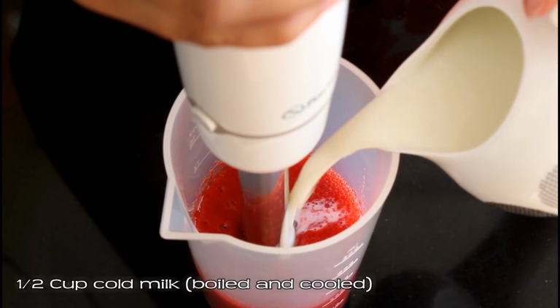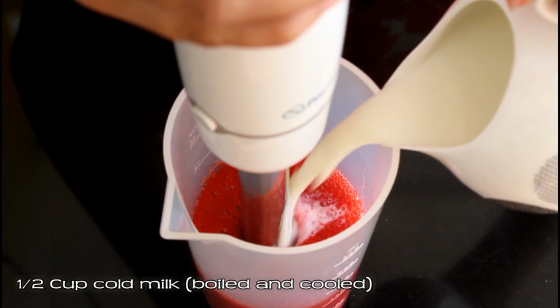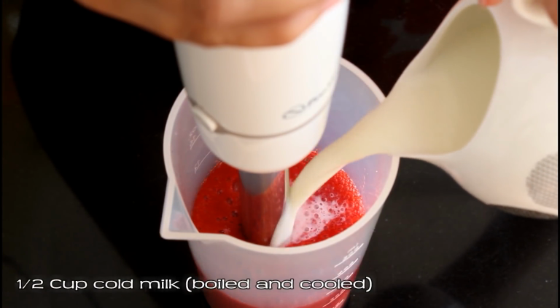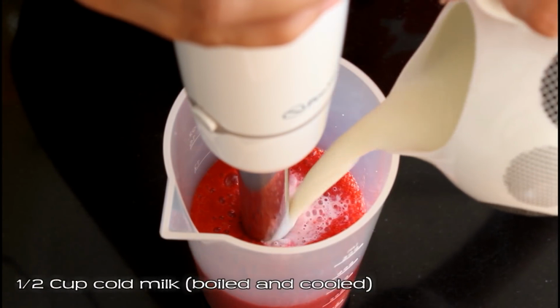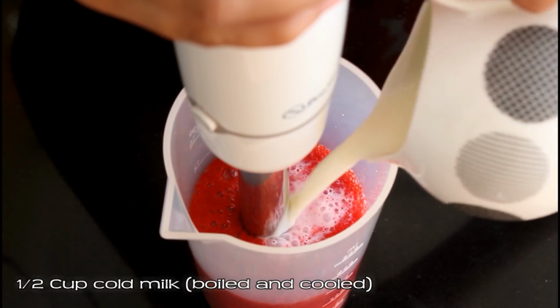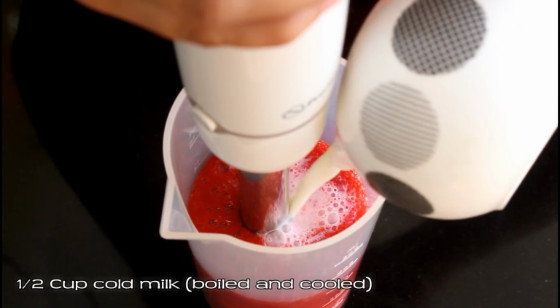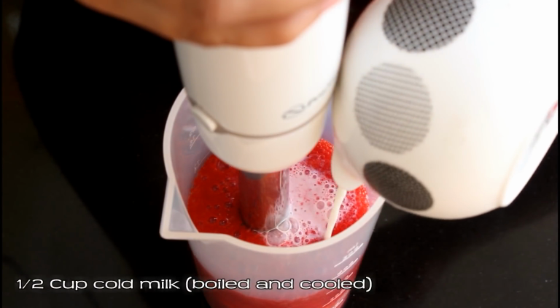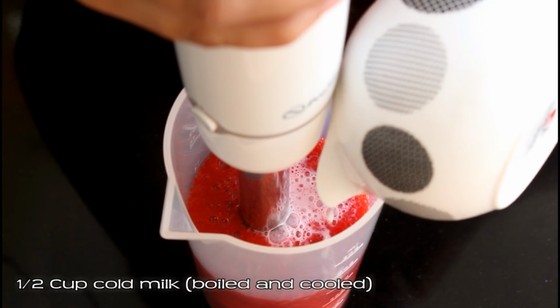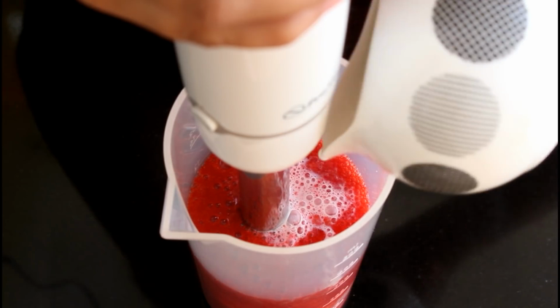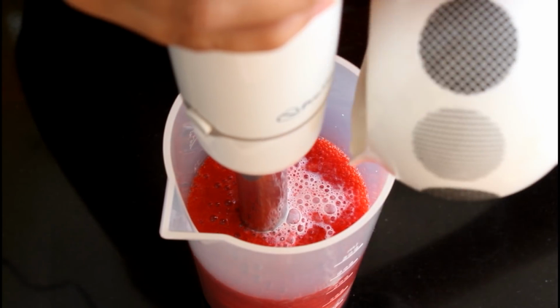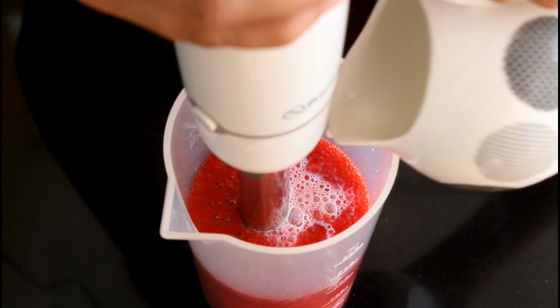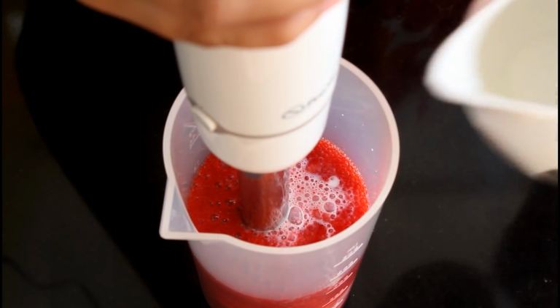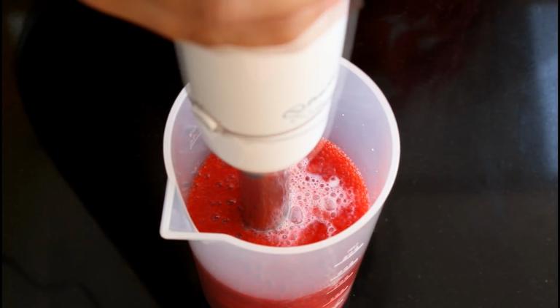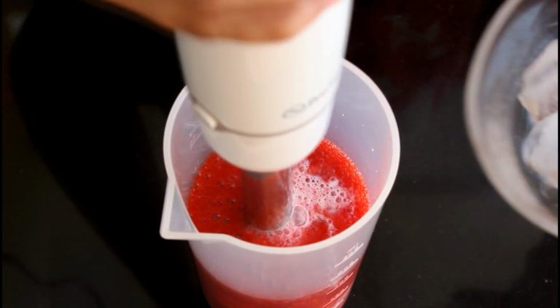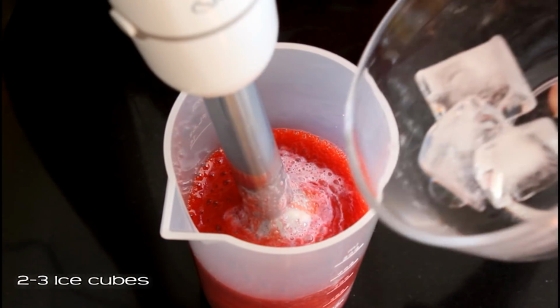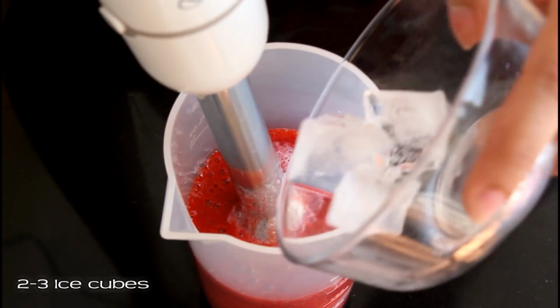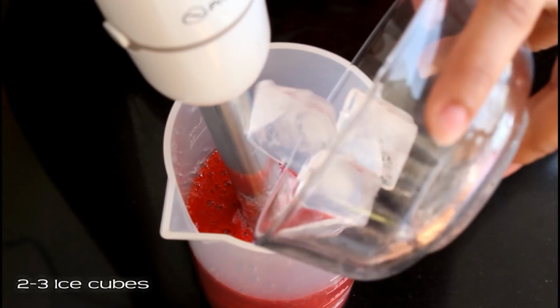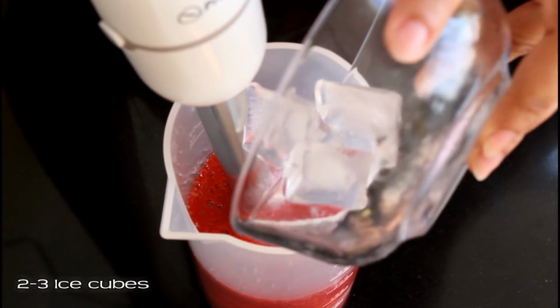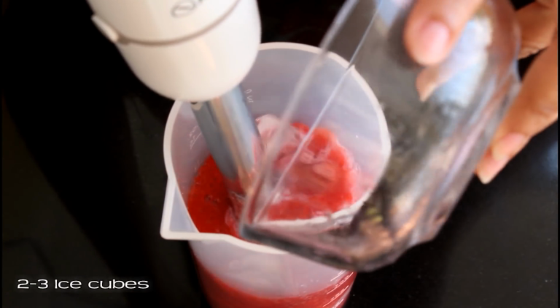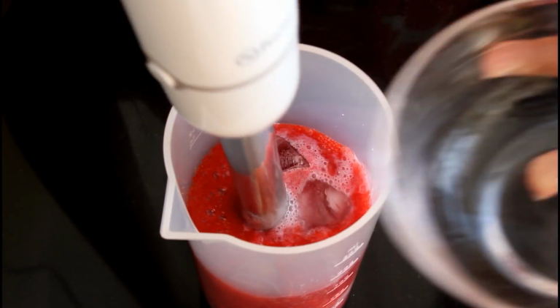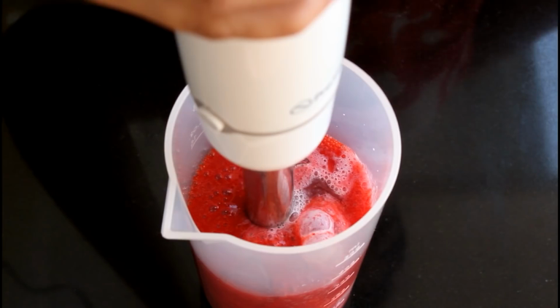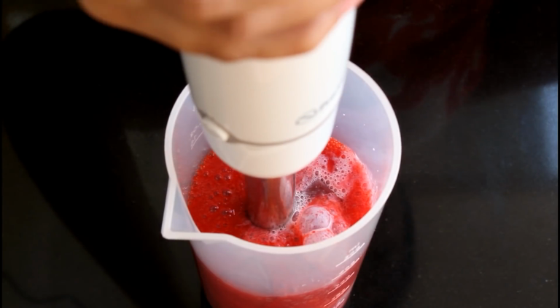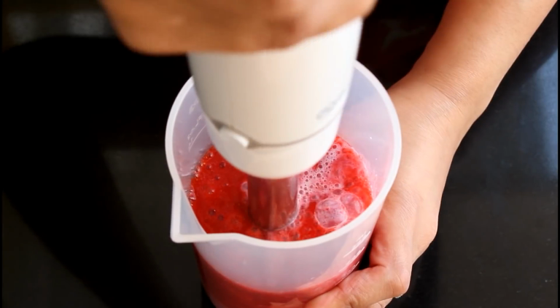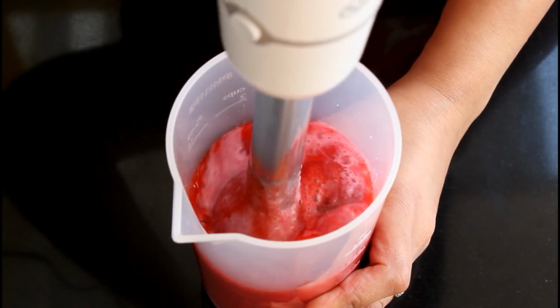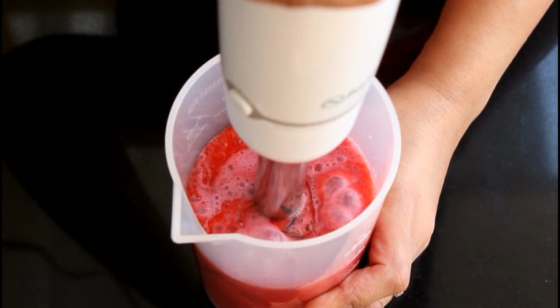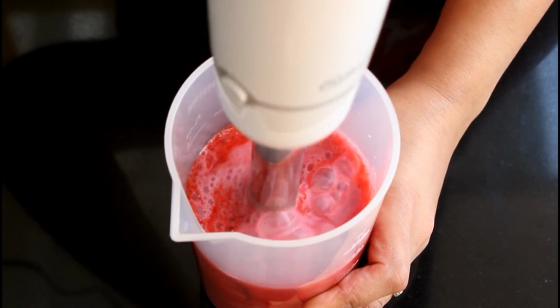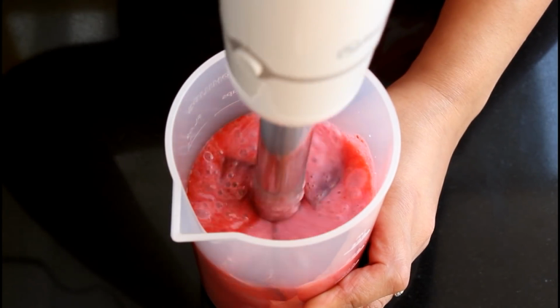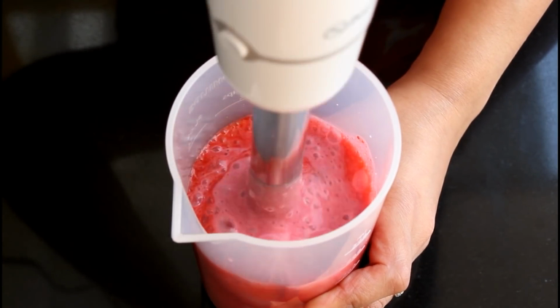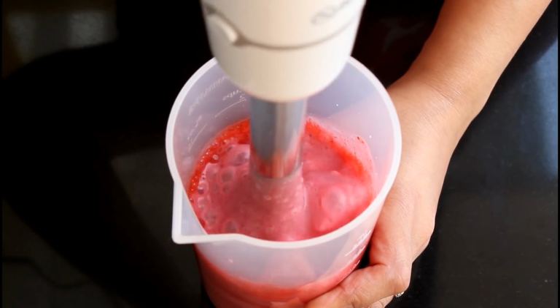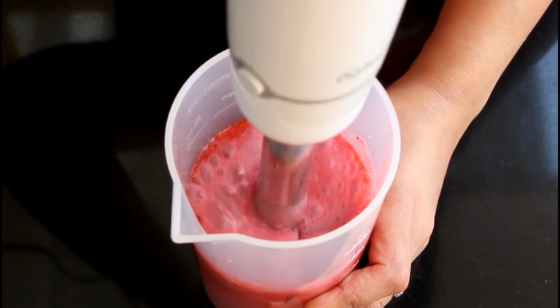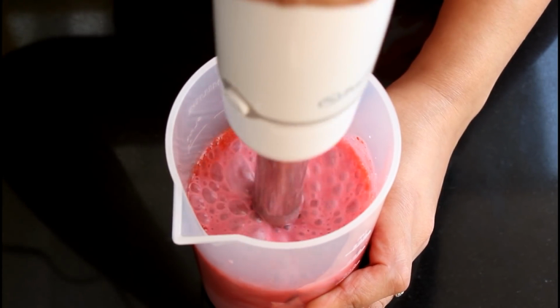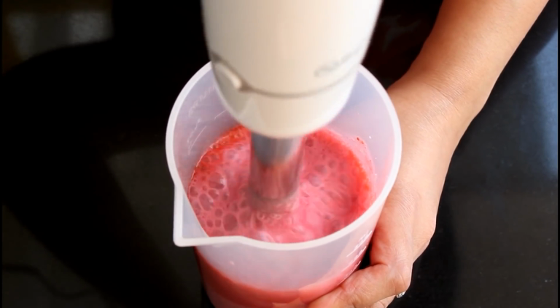Now add half cup very cold milk — this is buffalo's milk which I've boiled and cooled. Then add two to three ice cubes; this is to give the shake a very nice froth. Blend this well.